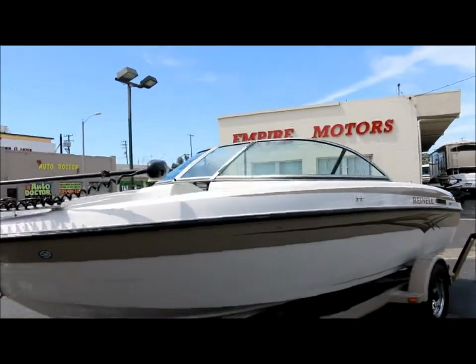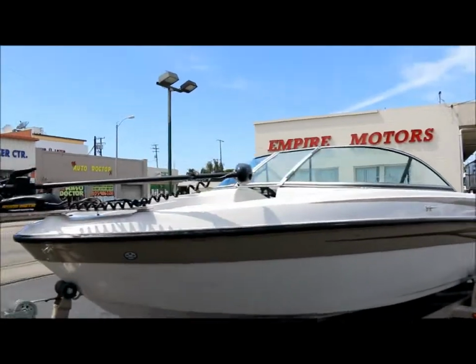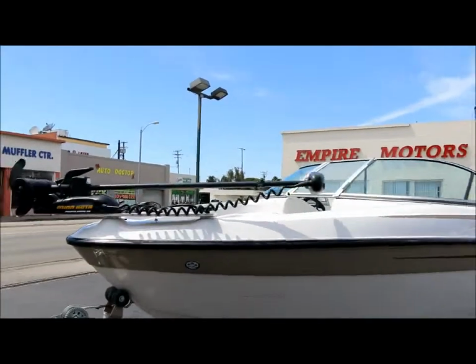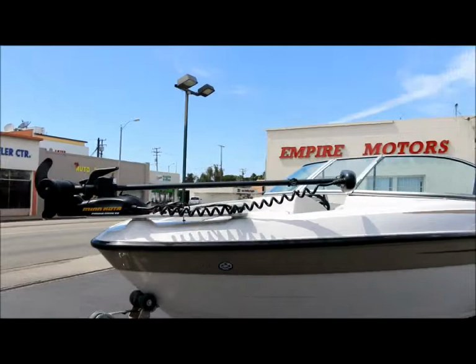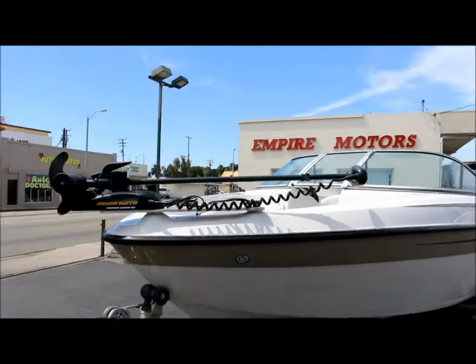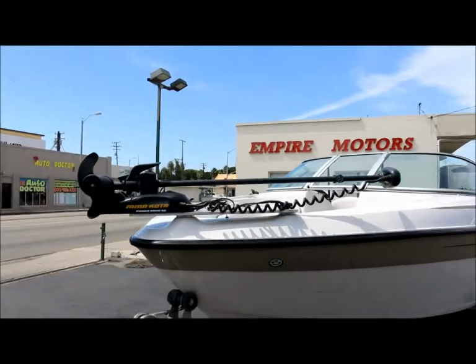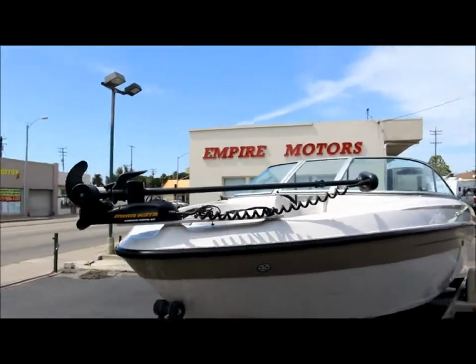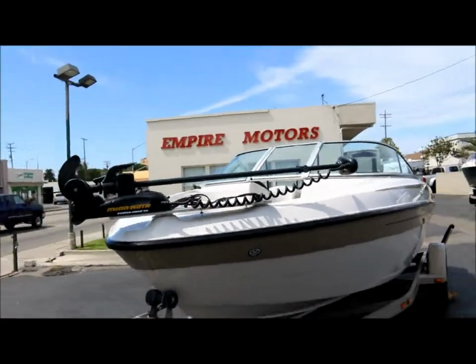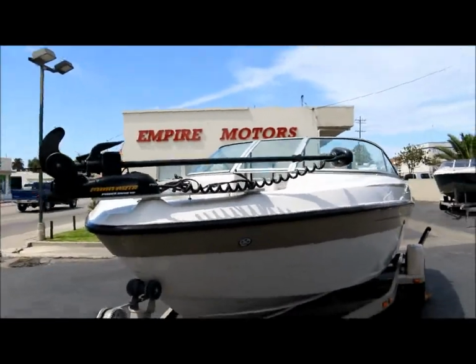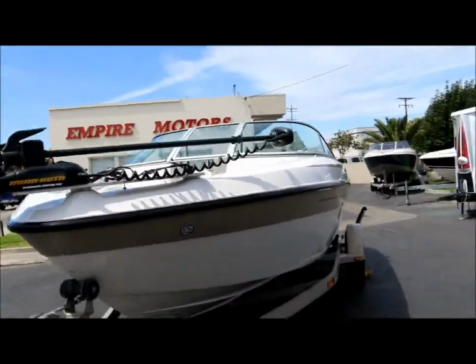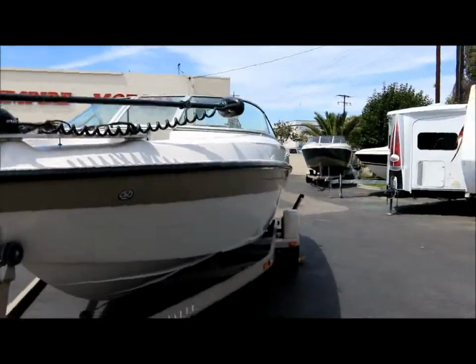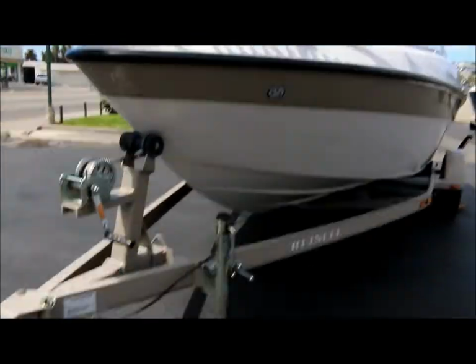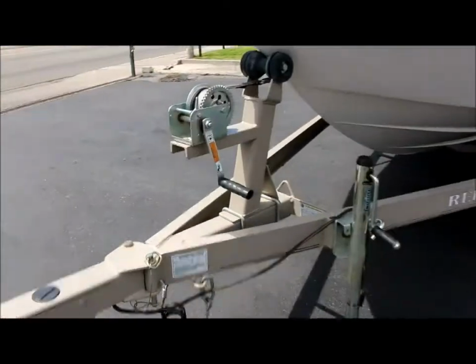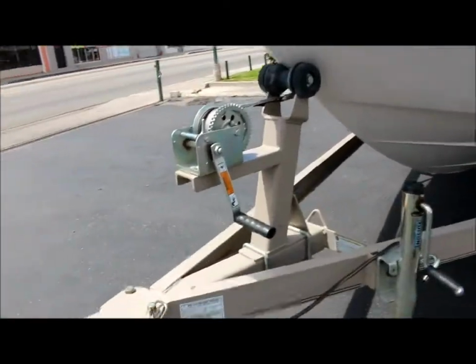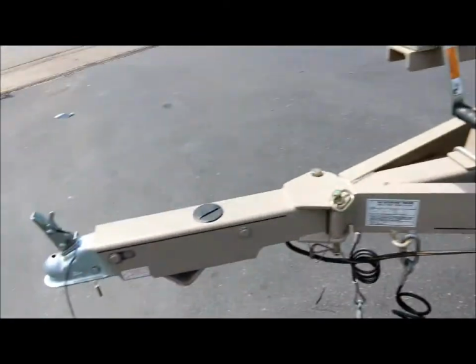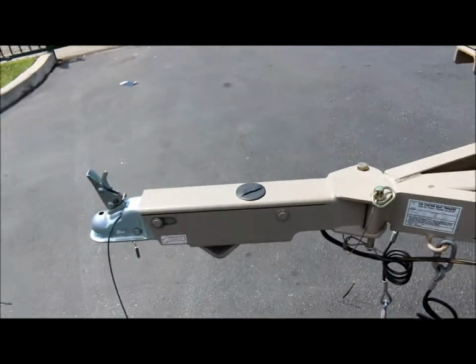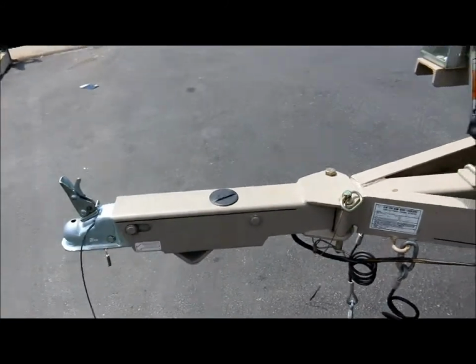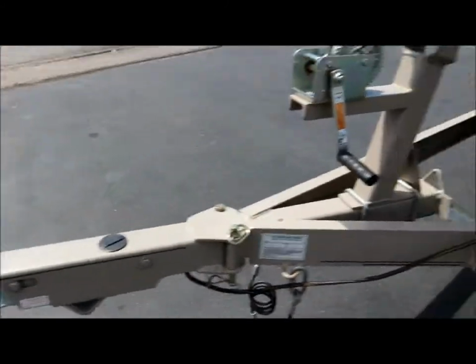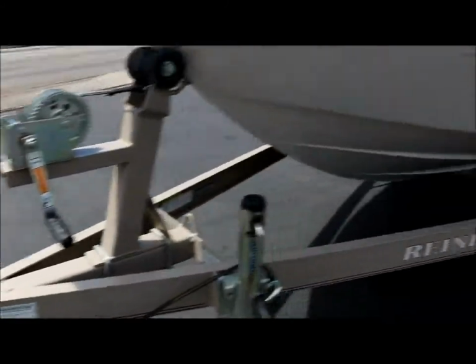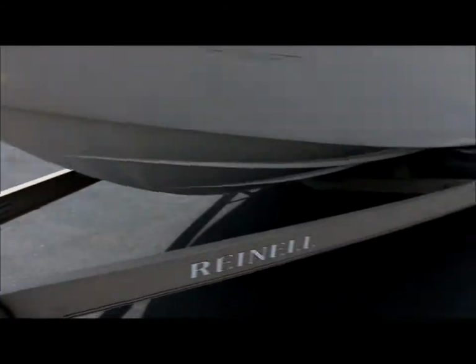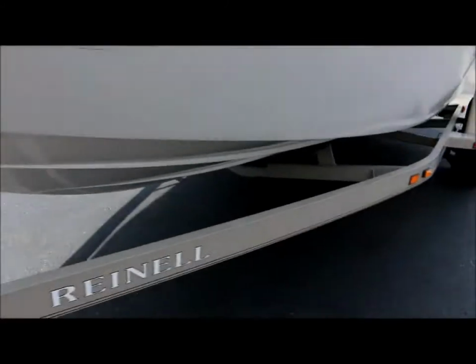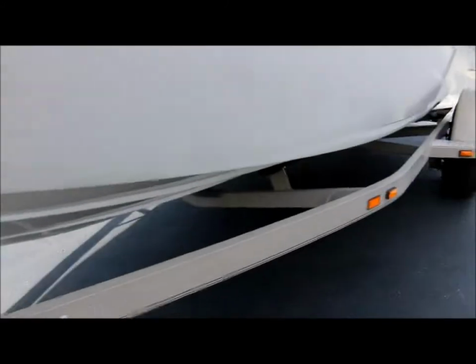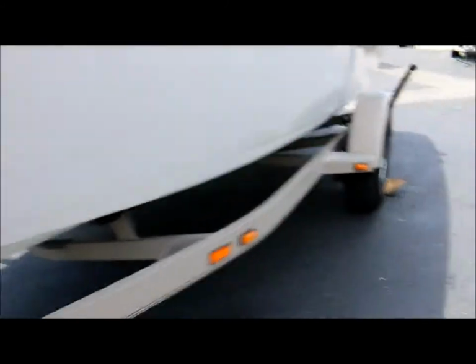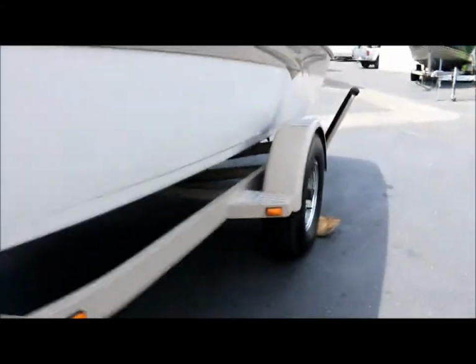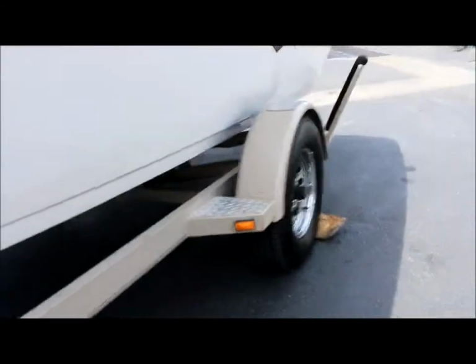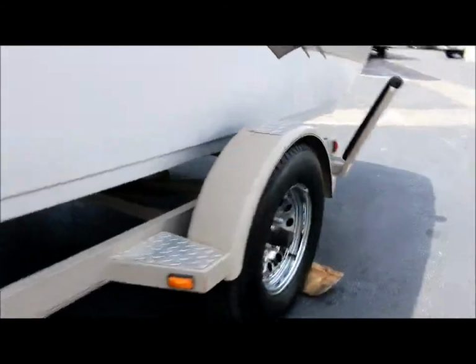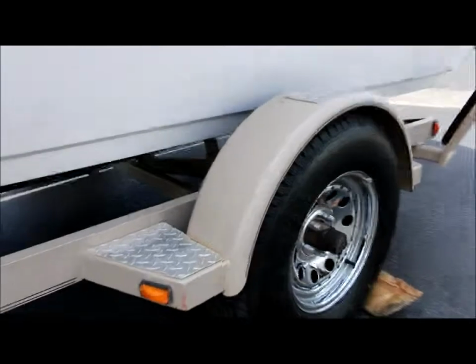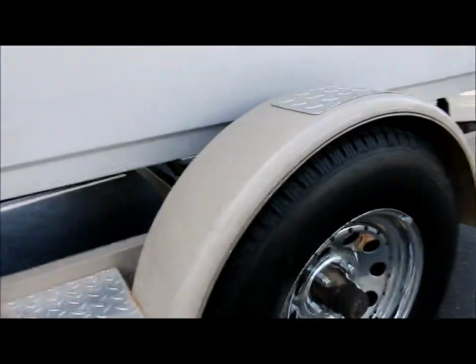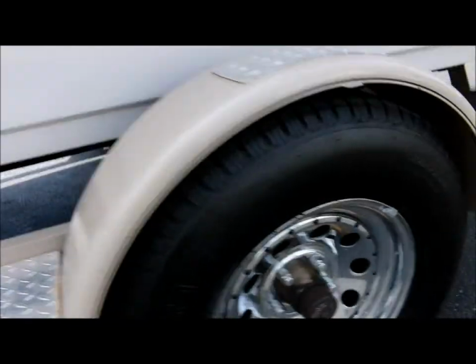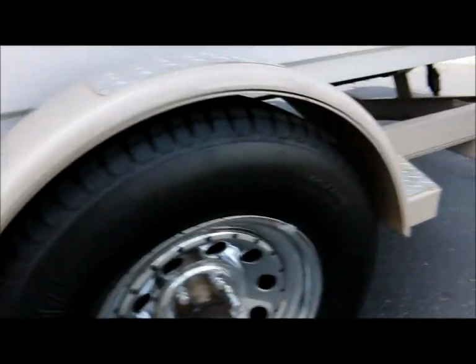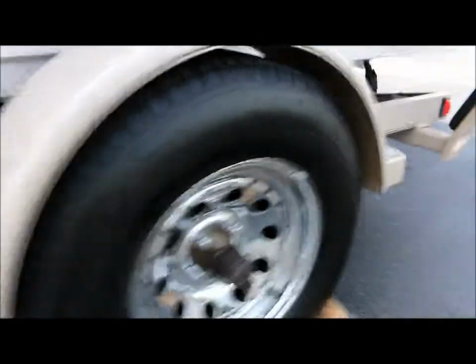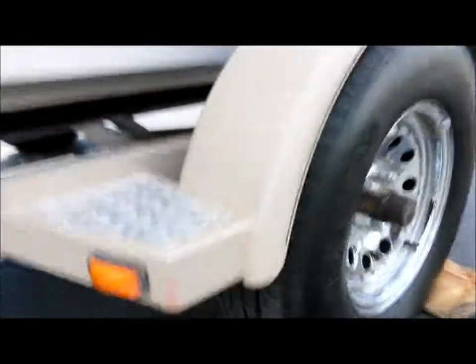It's got a nice trolling motor up at the front. We are selling it with the trailer. It's got the folding neck at the front of the trailer. You've got good tires on the trailer as well, with plenty of tread.